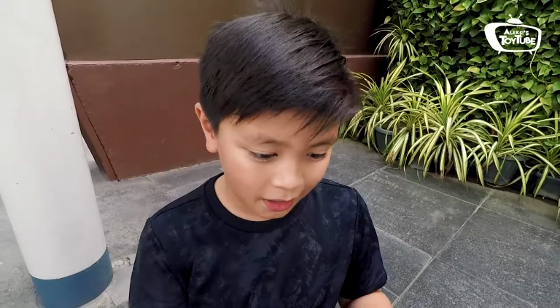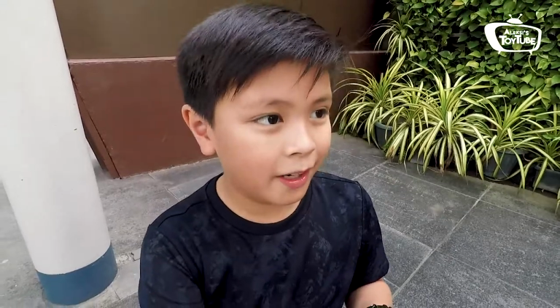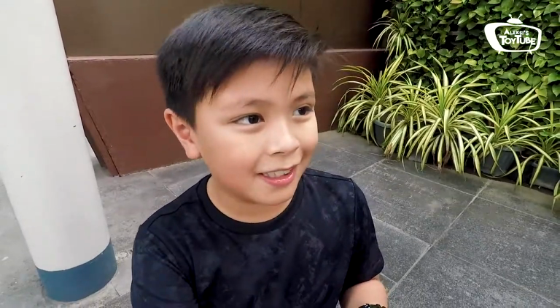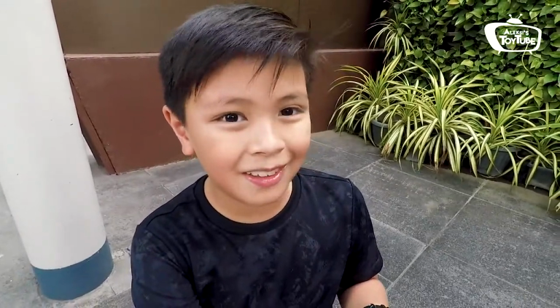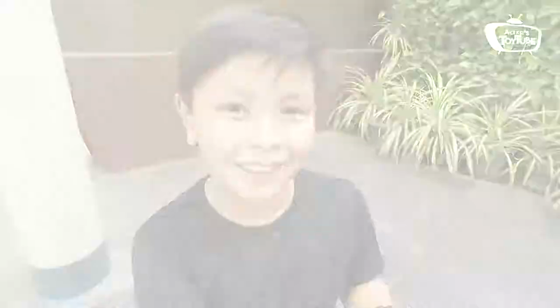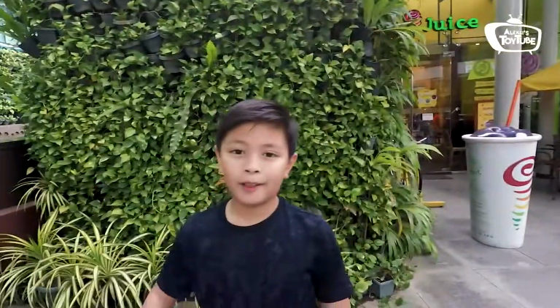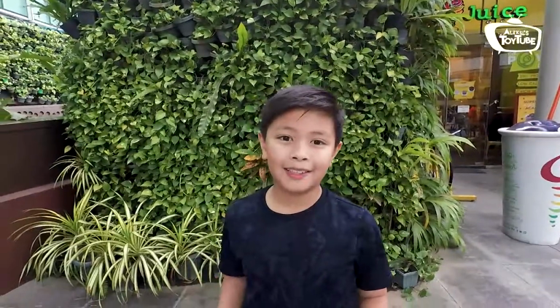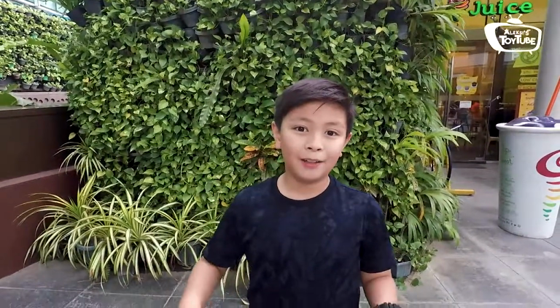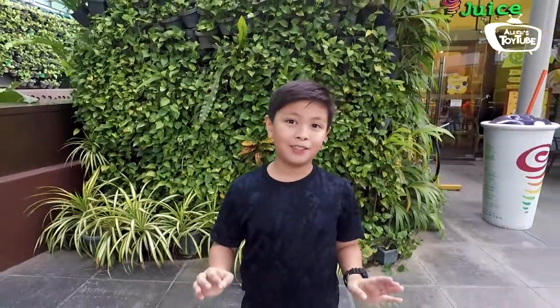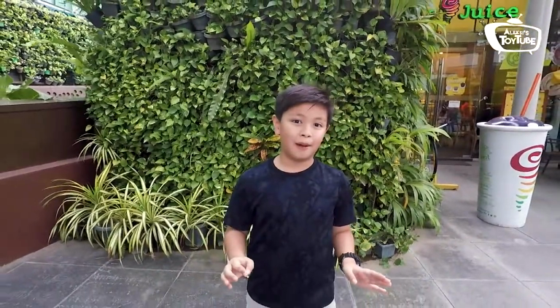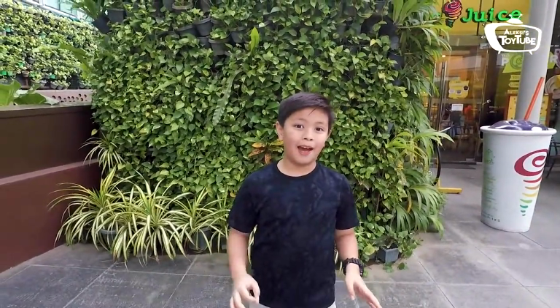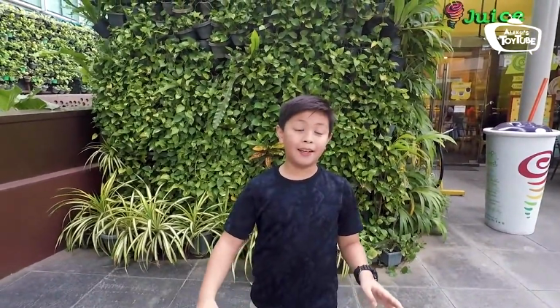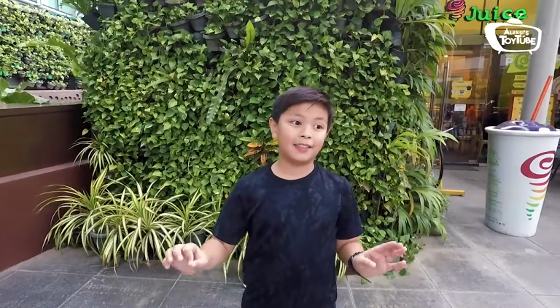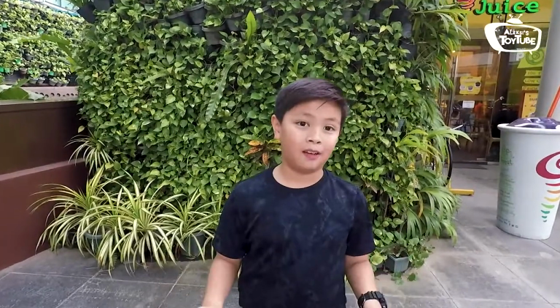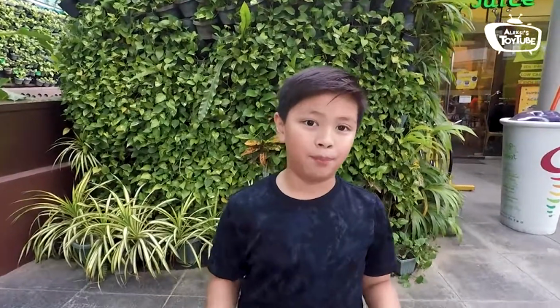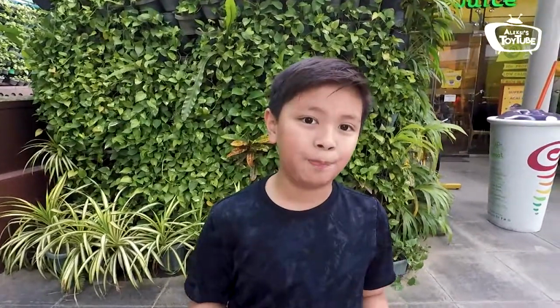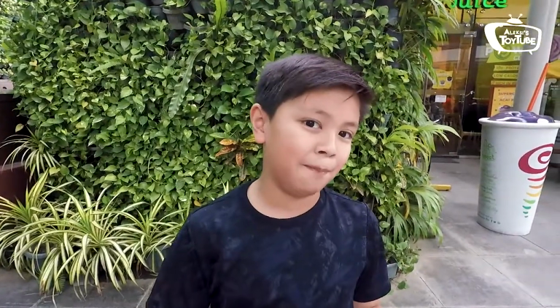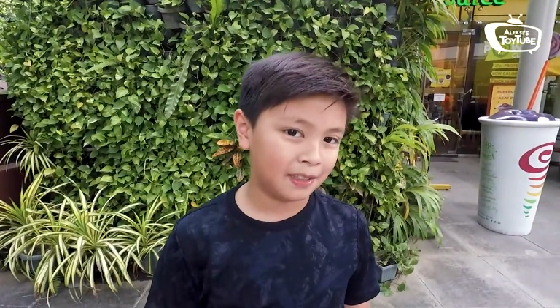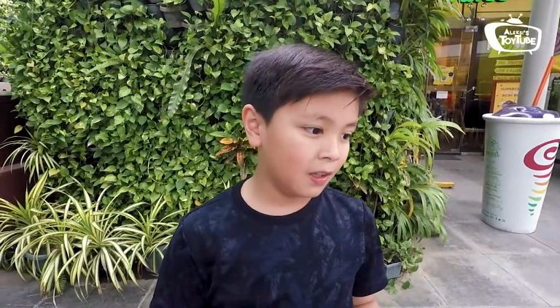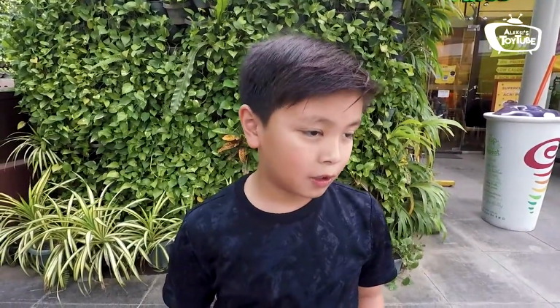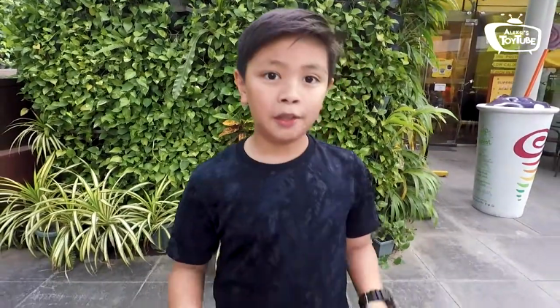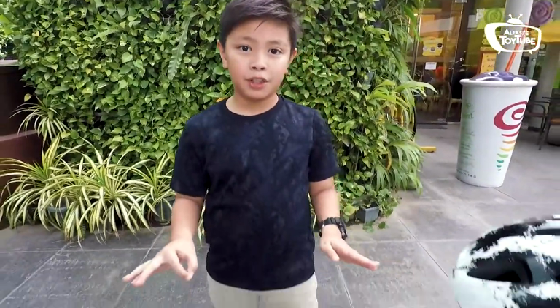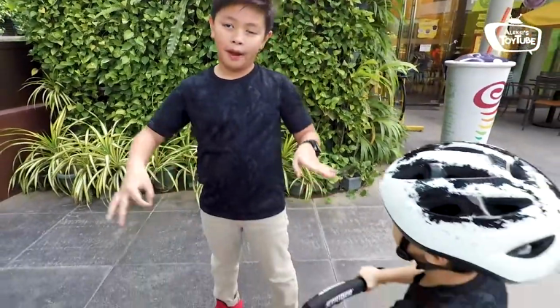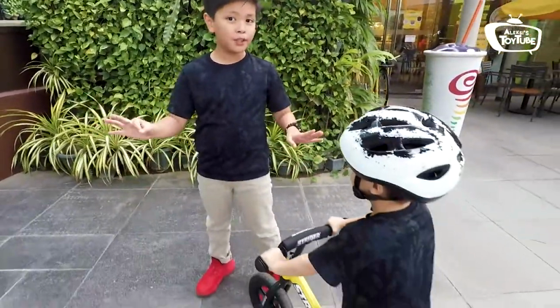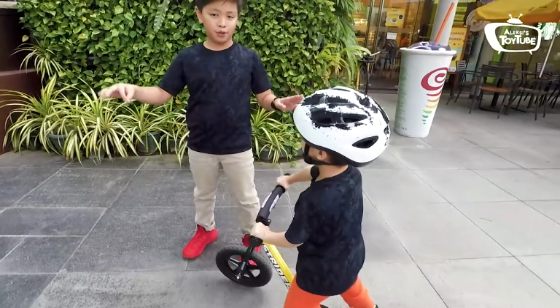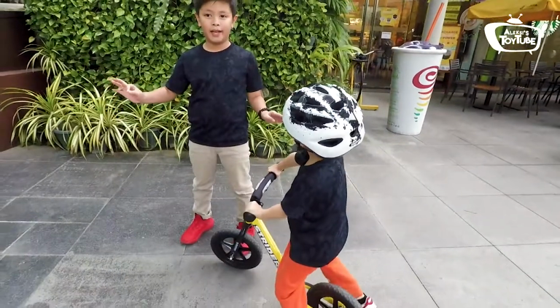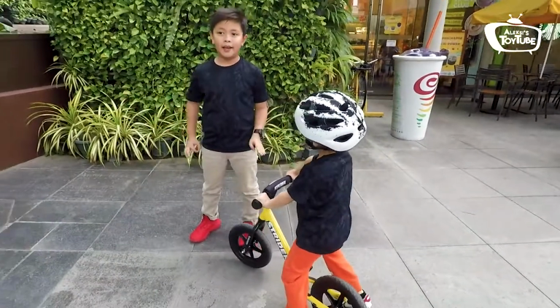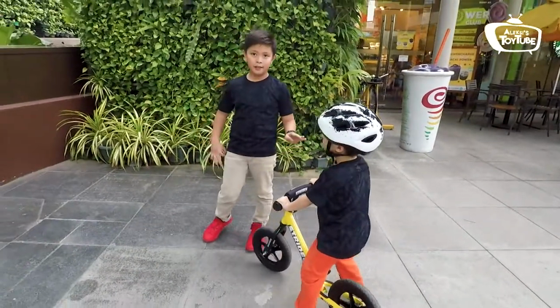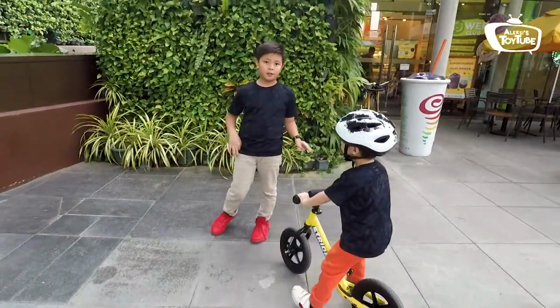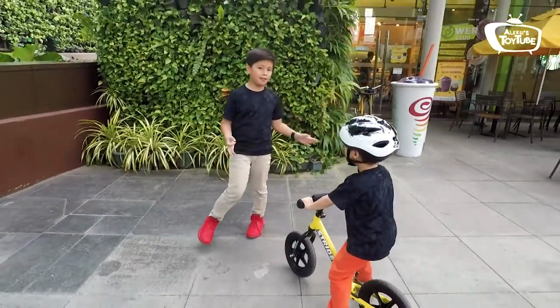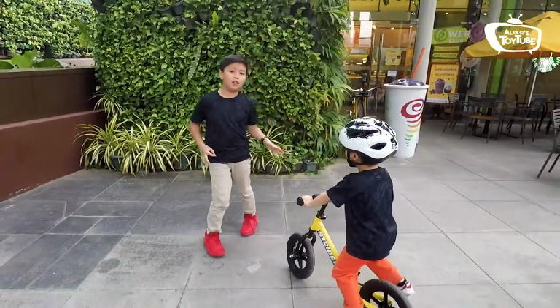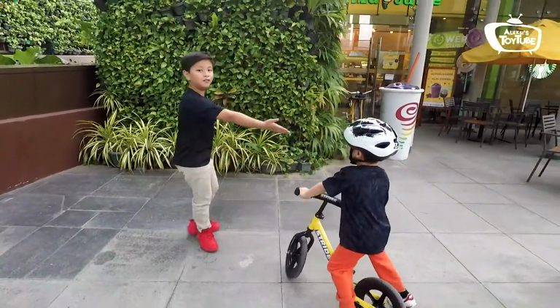Okay, ready to test it out? Okay guys, how do I describe your bike? I like this technique called push, push, and balance. So you need to push, and push, and push again. And then you balance. Observe it.